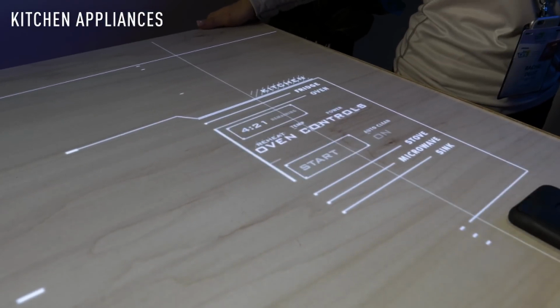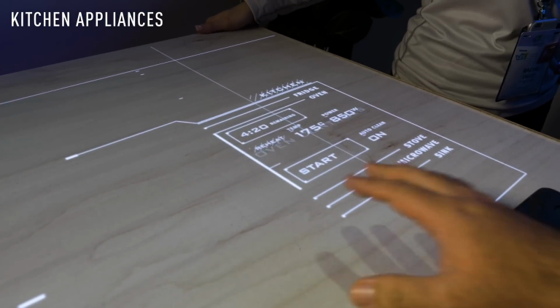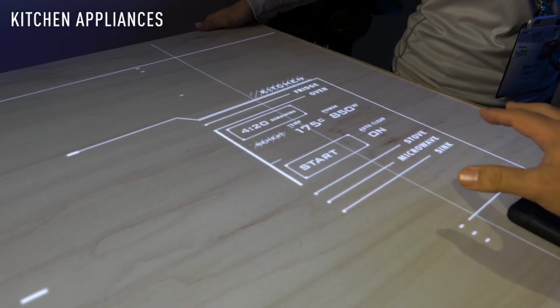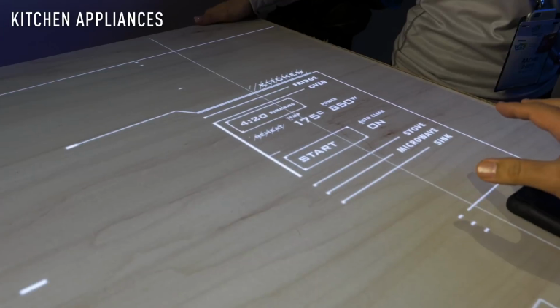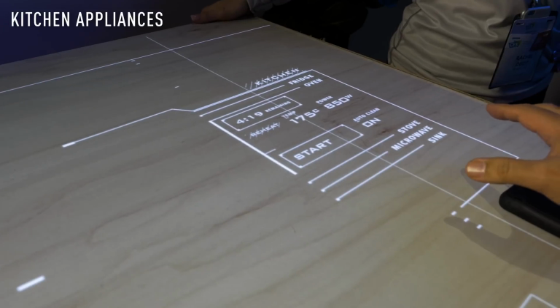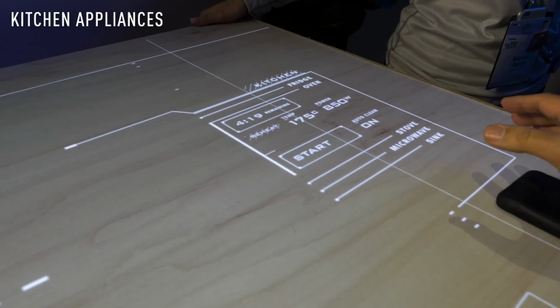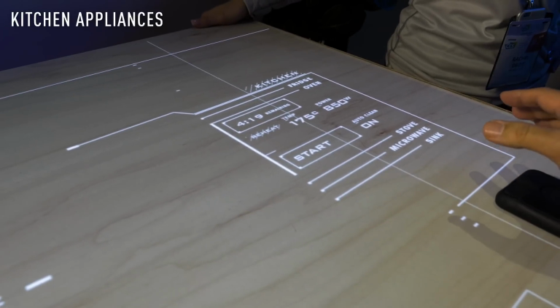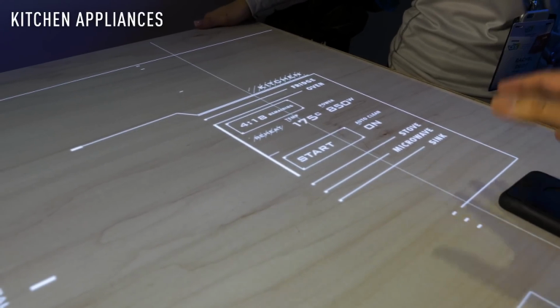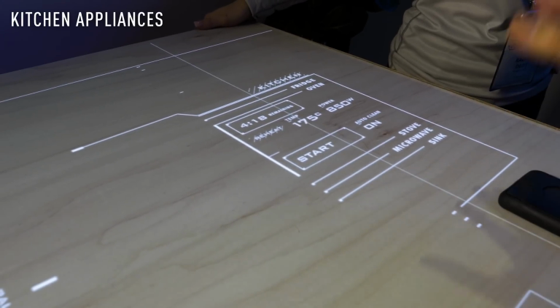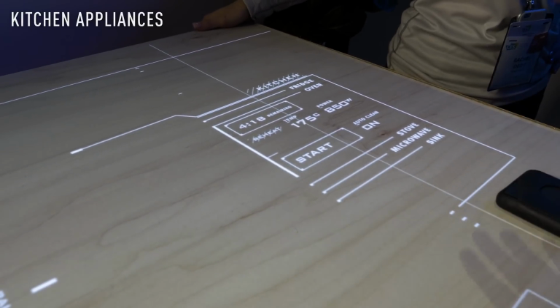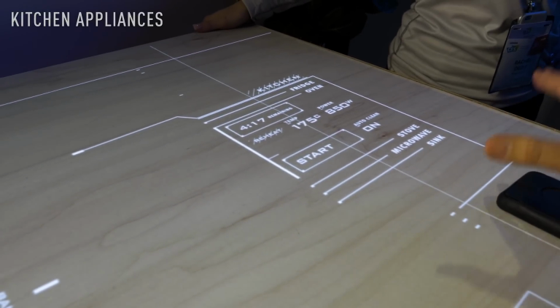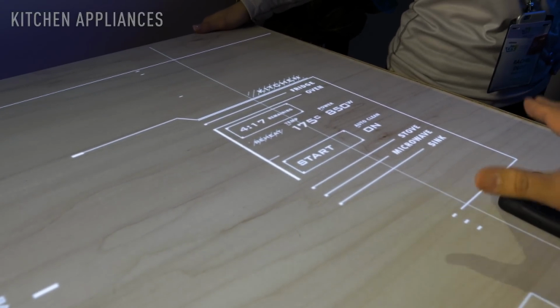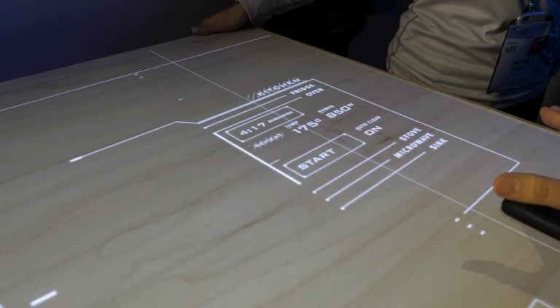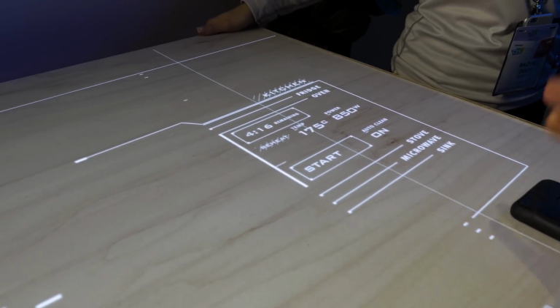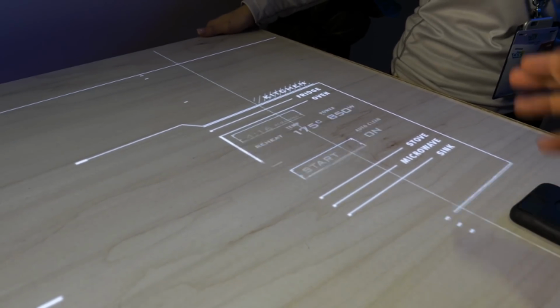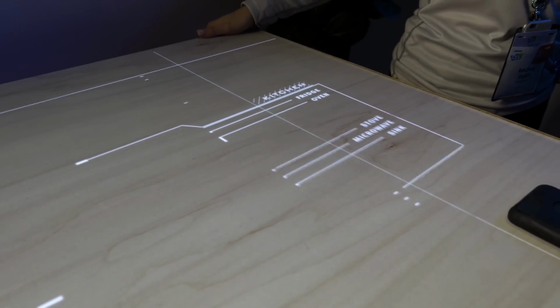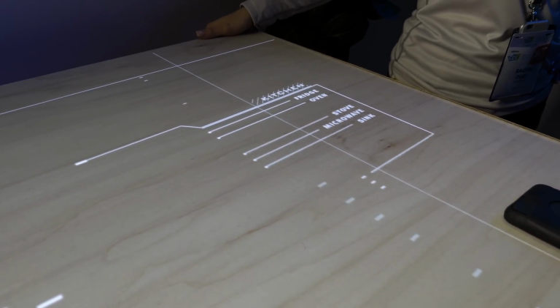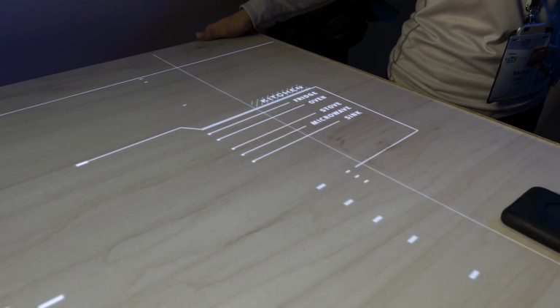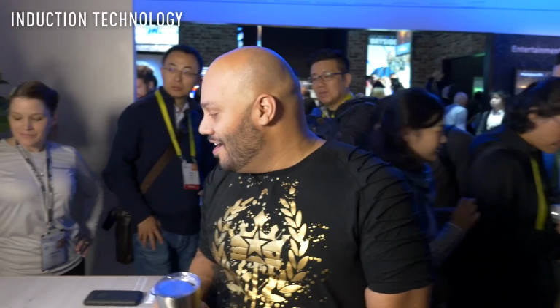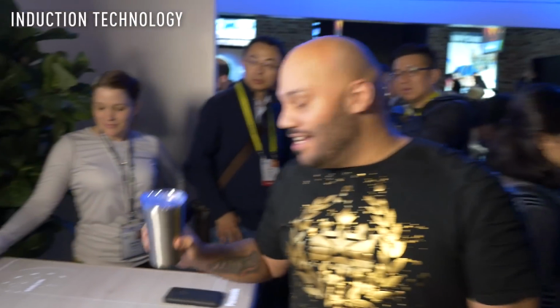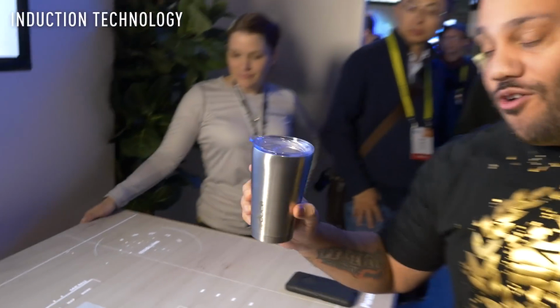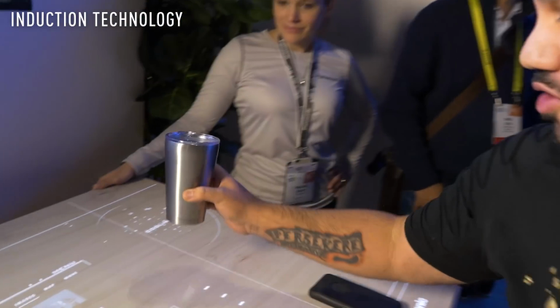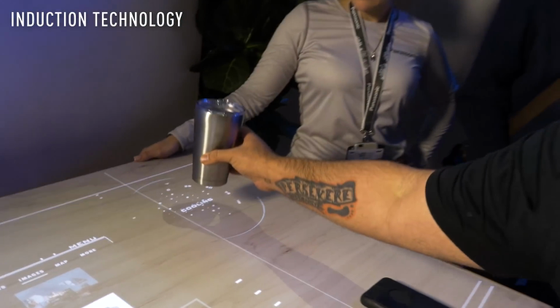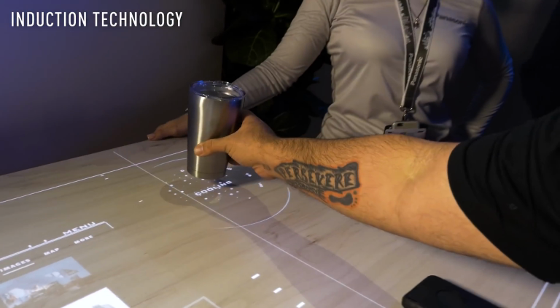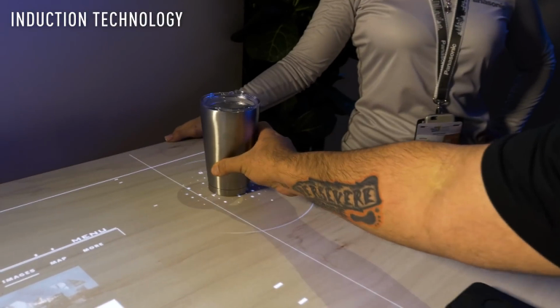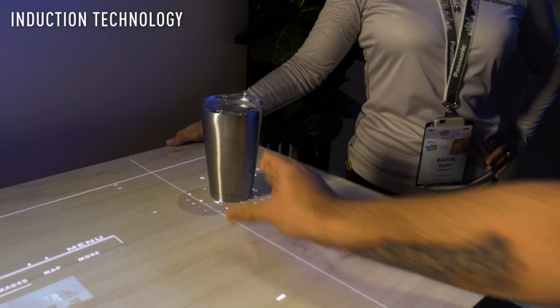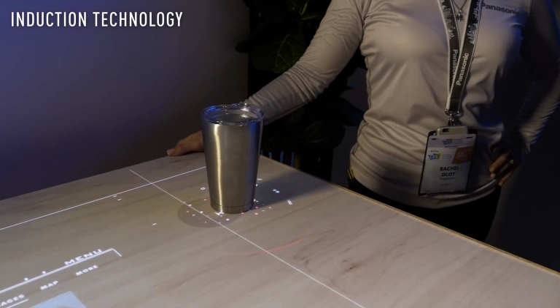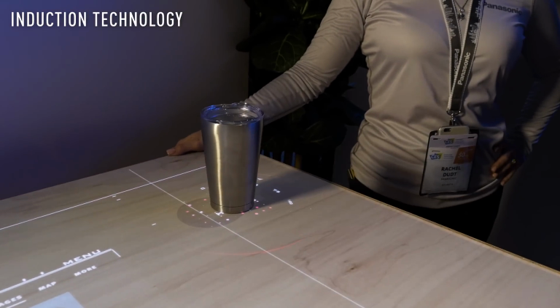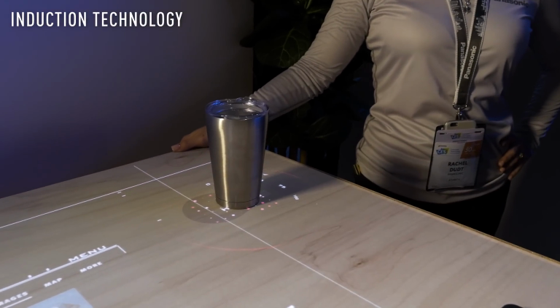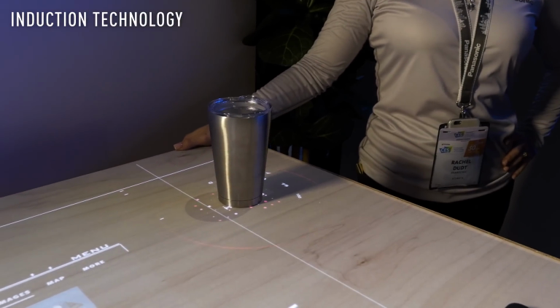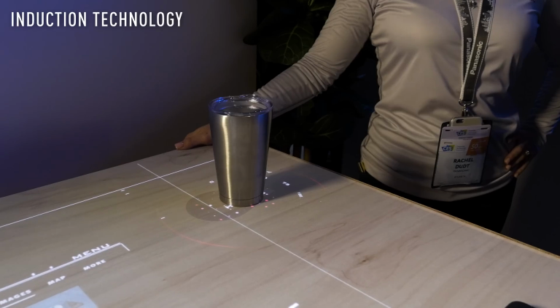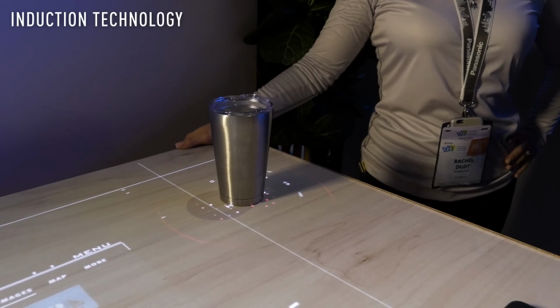You have your controls for all of your smart devices in your home. And possibly even more impressive than that, you can heat or cool your beverage right here through the magic of induction.